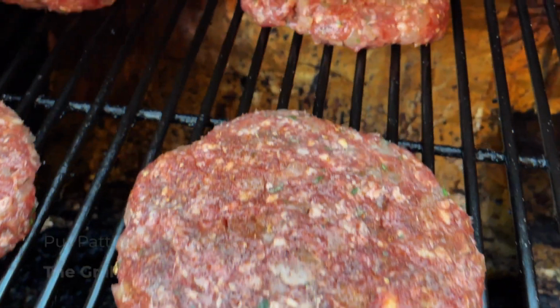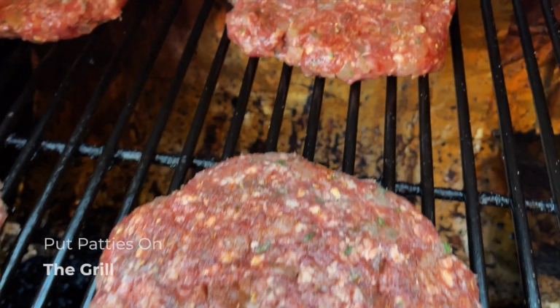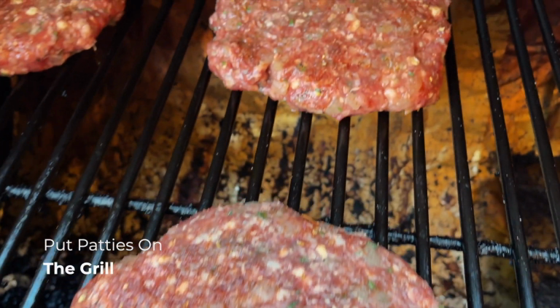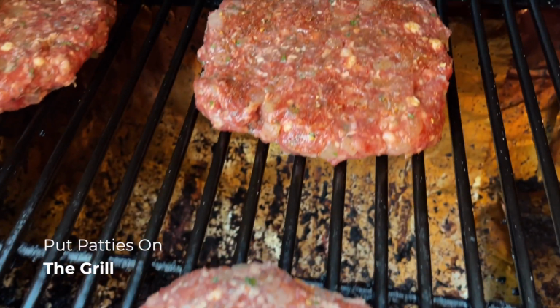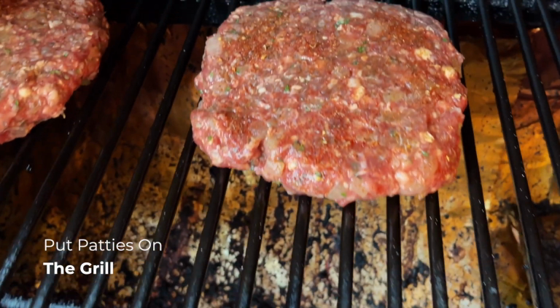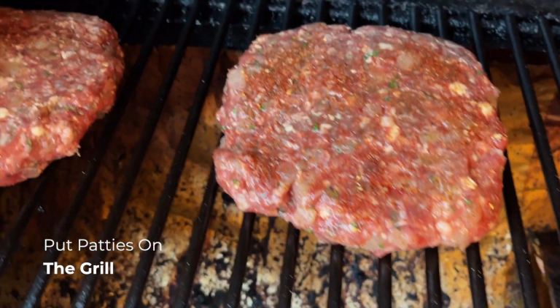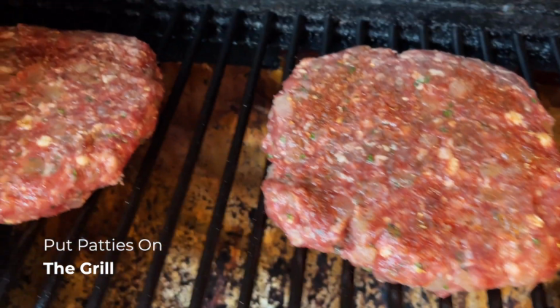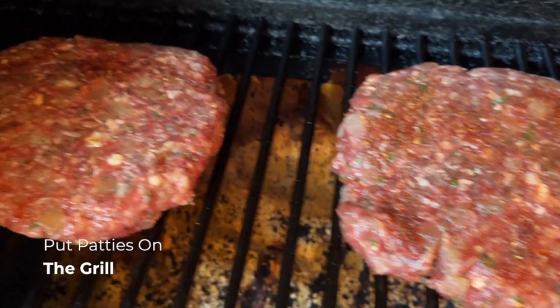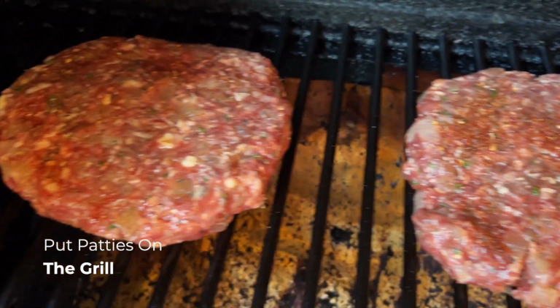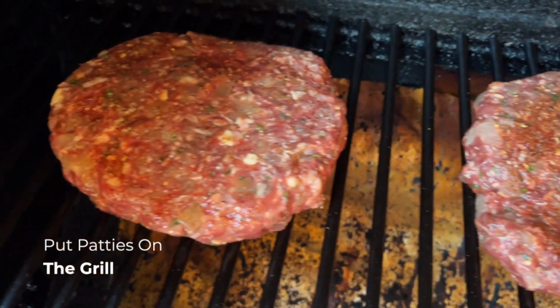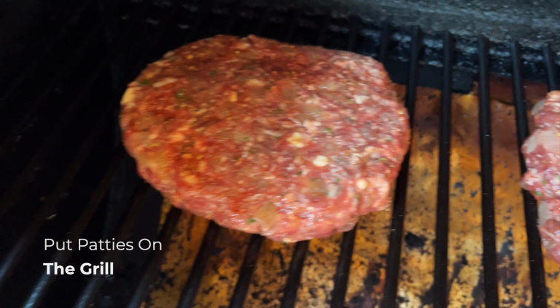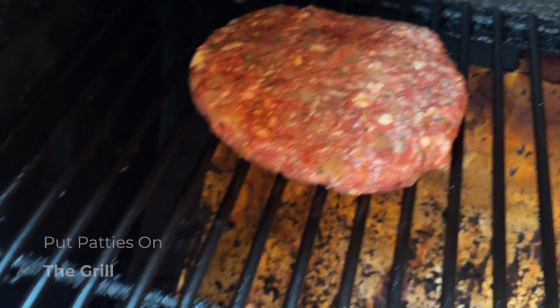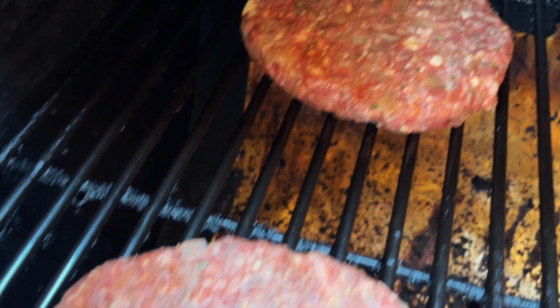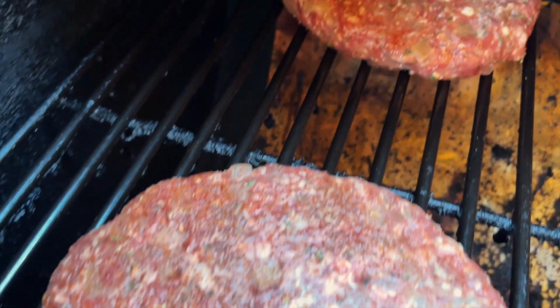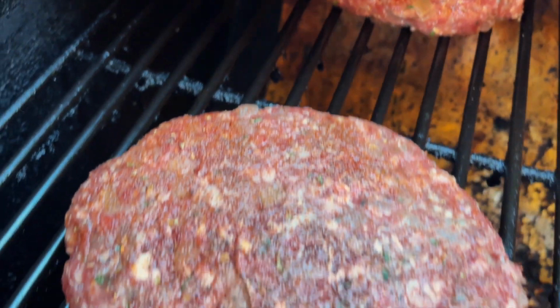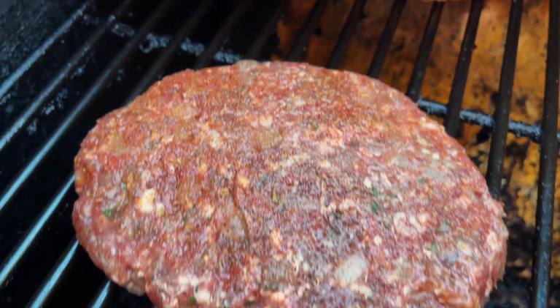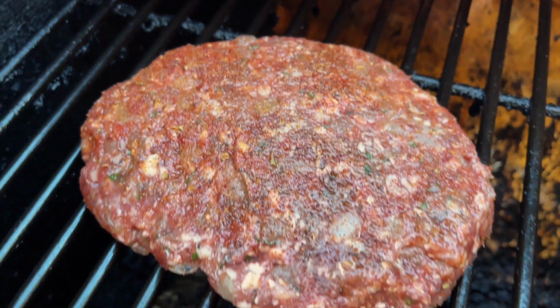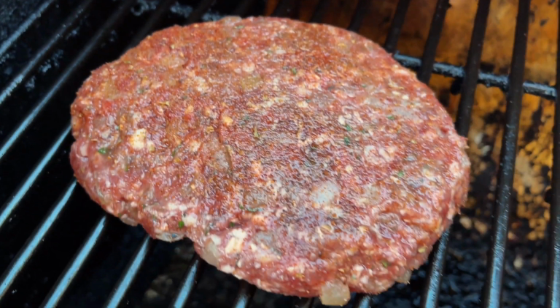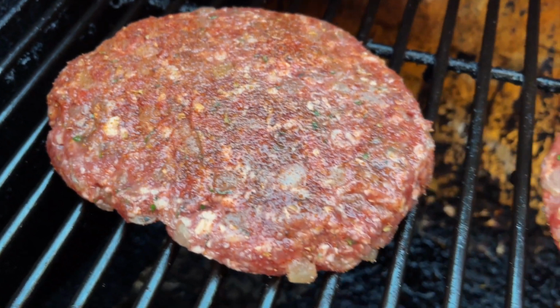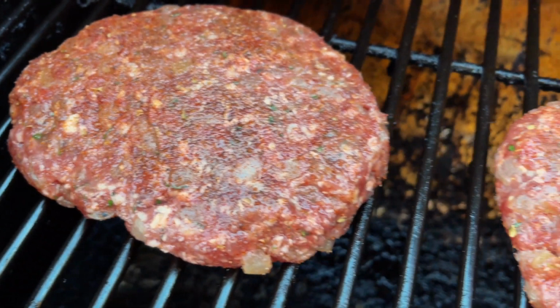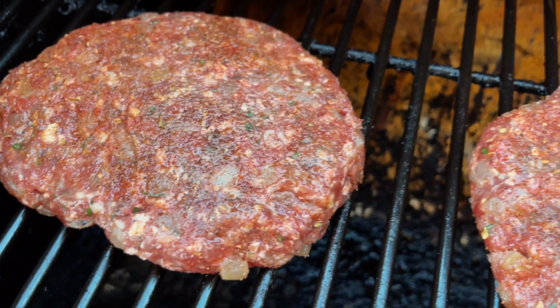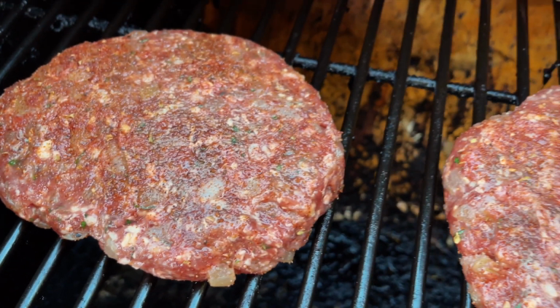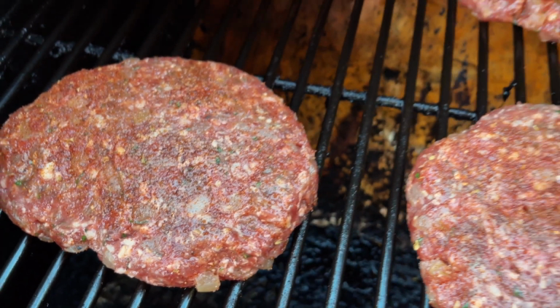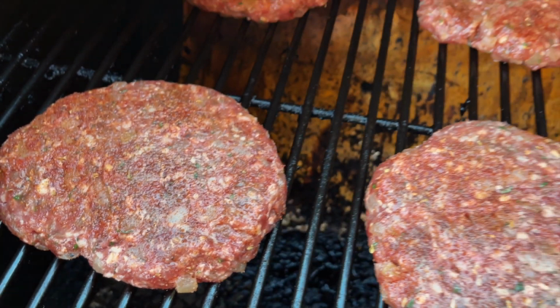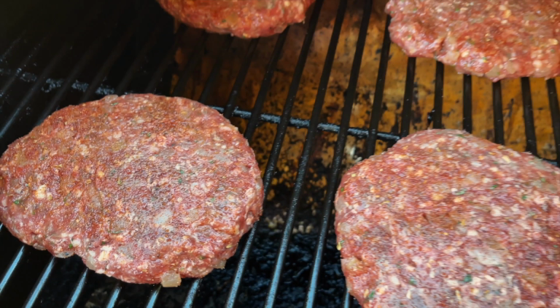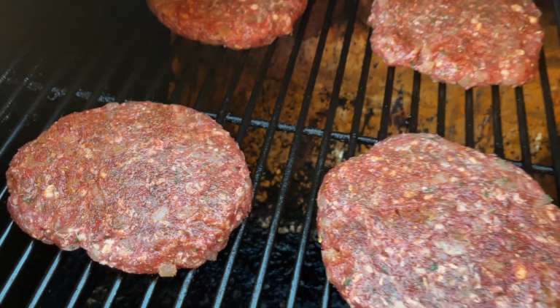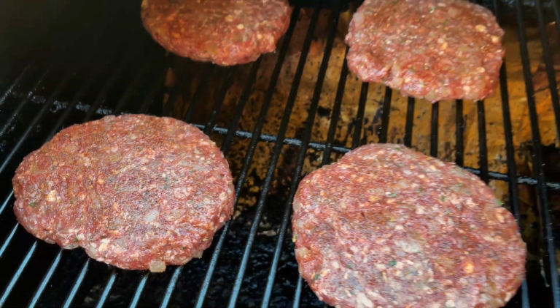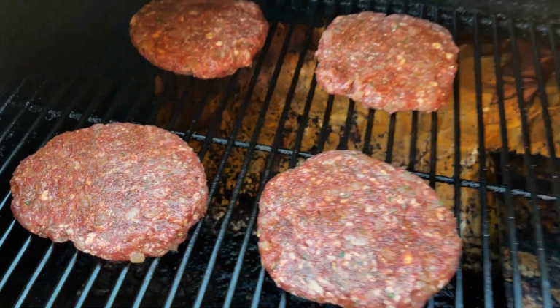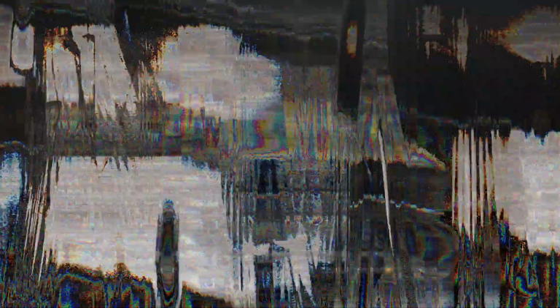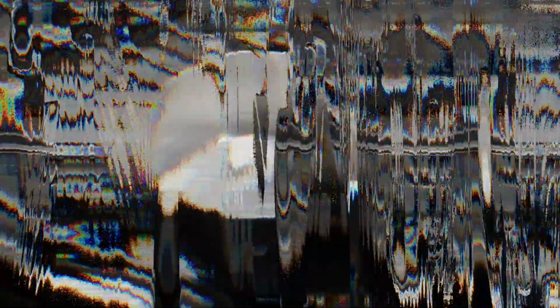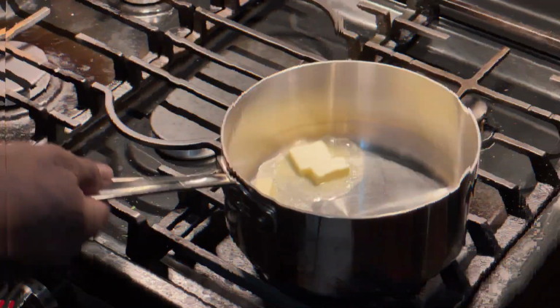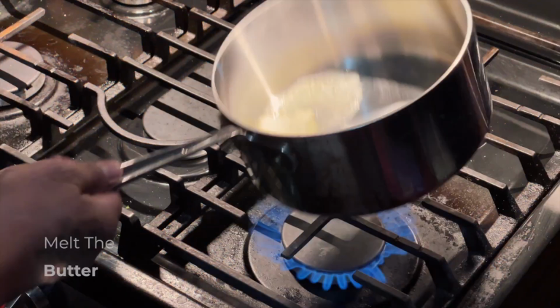Now we're moving on to the smoker. We ain't grilling, so we ain't got to stay out here with it. We just going to slap it on the smoker and walk away. You can do that with a smoker — that's why I love it.